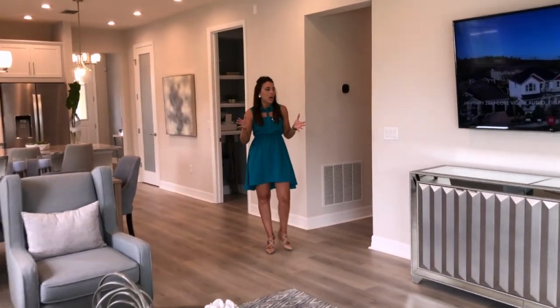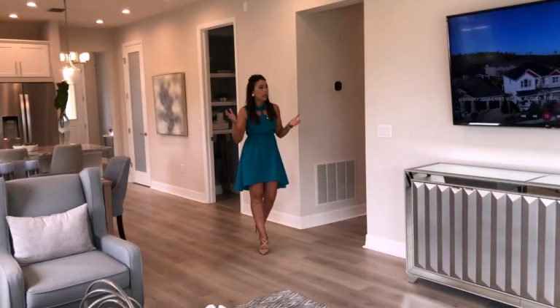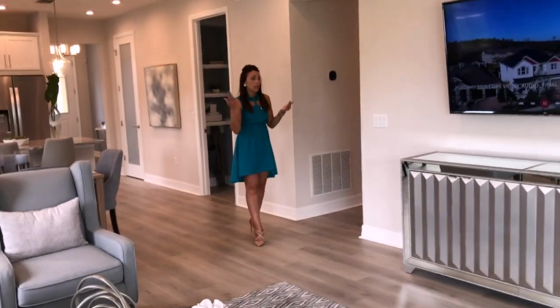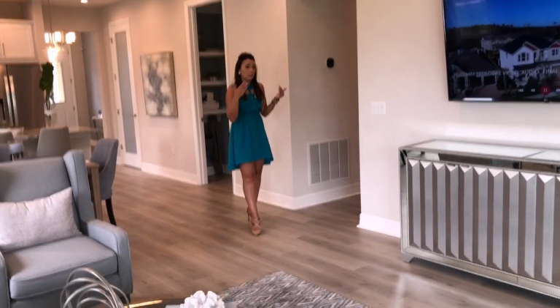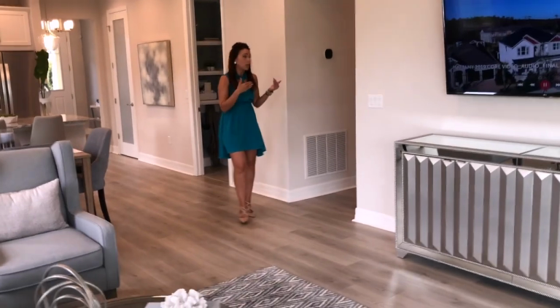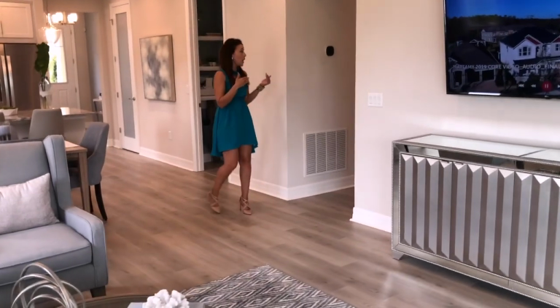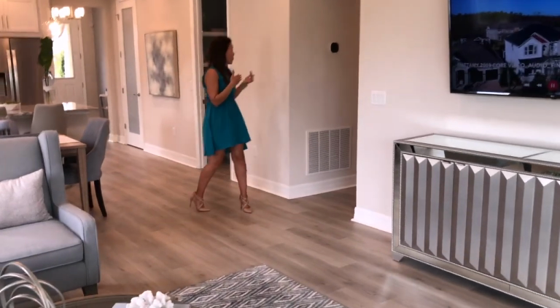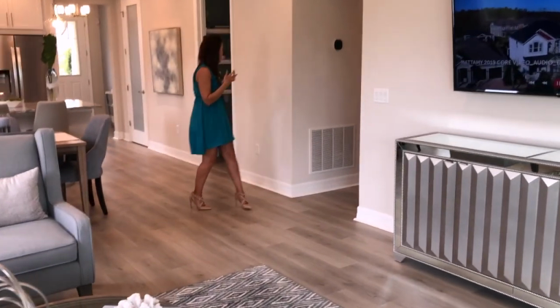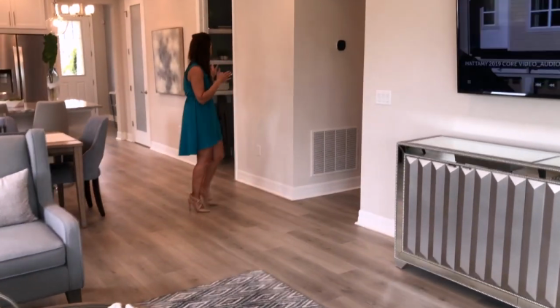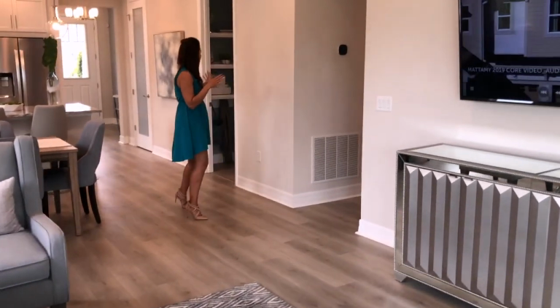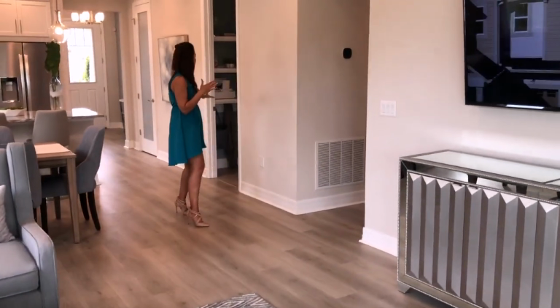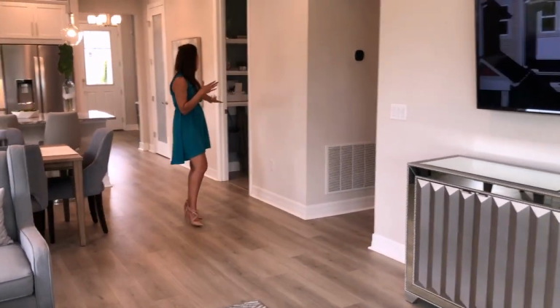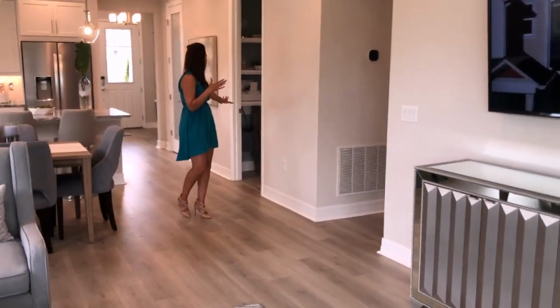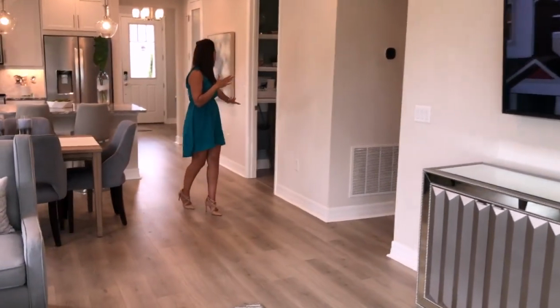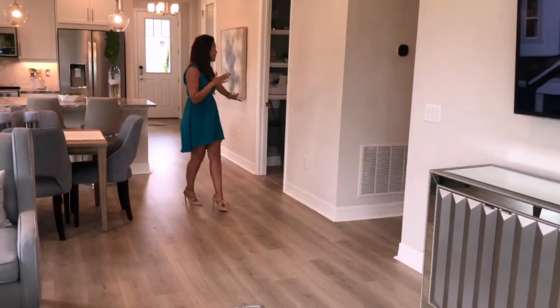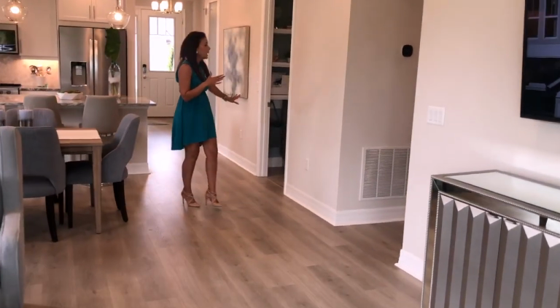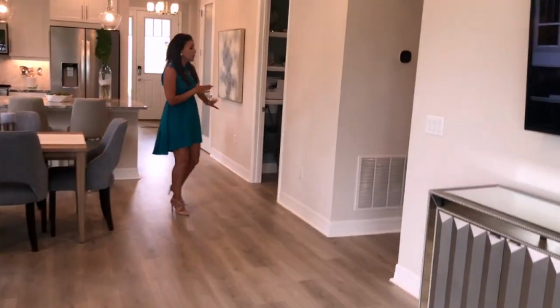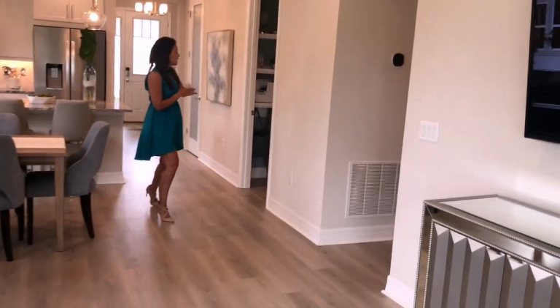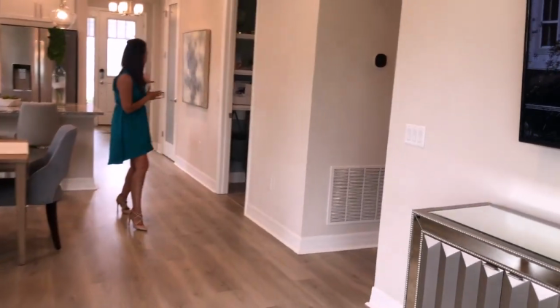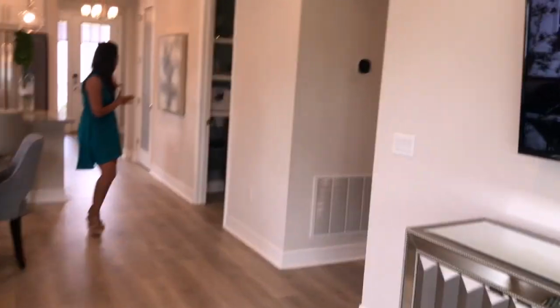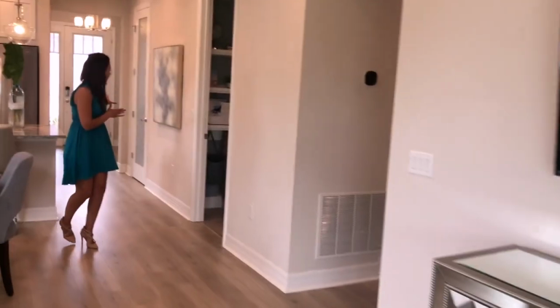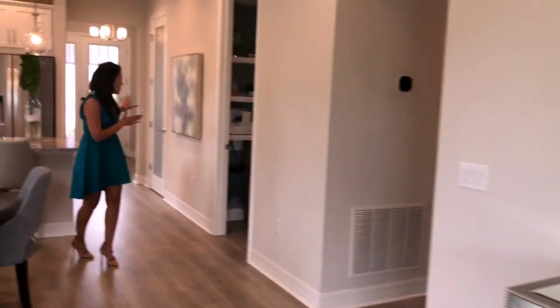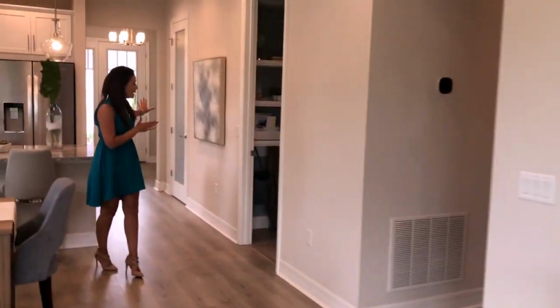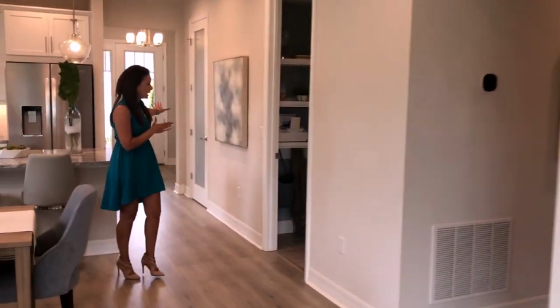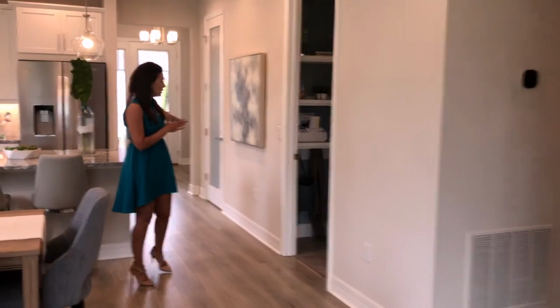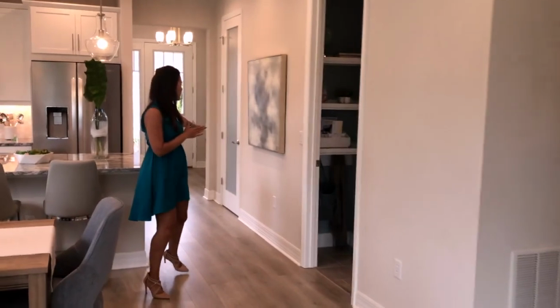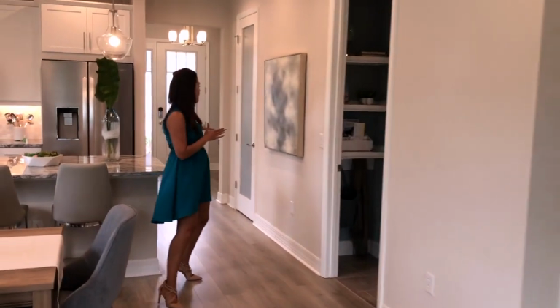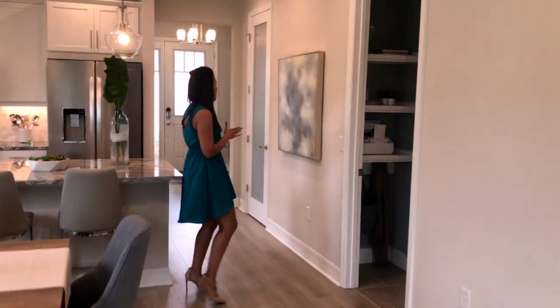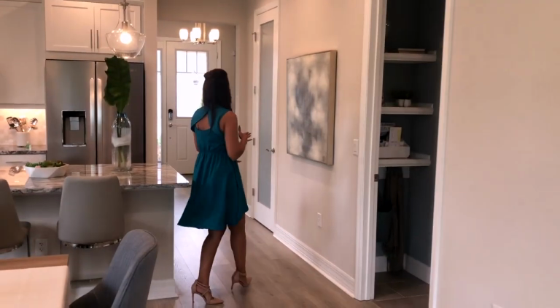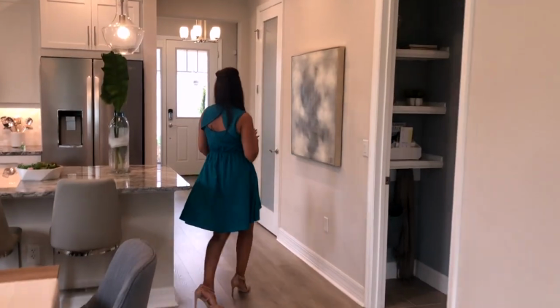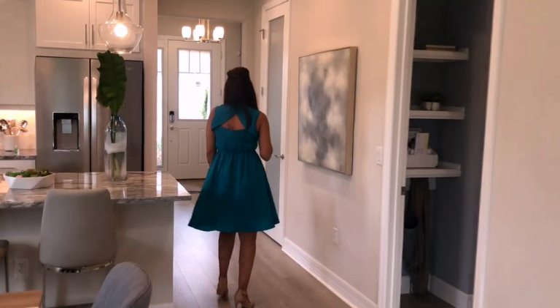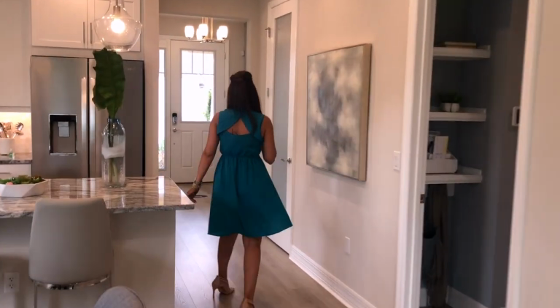Now, other than the laundry room, we also have the pantry. The kitchen does have a pantry door right here — very comfortable.